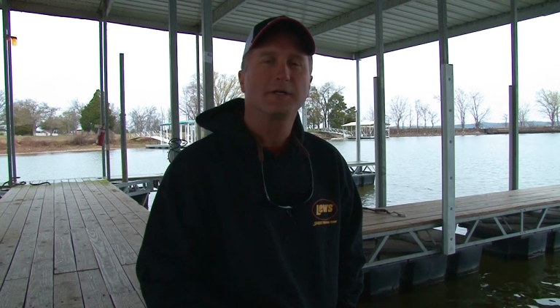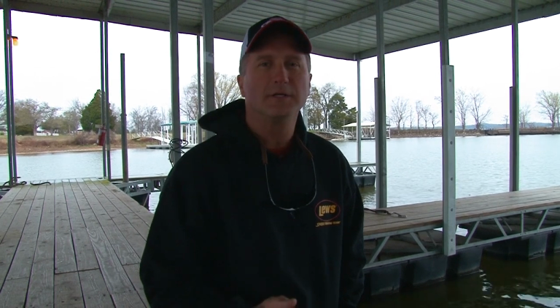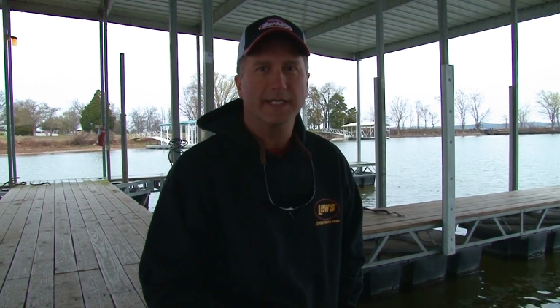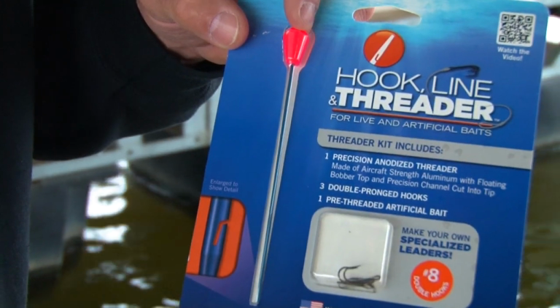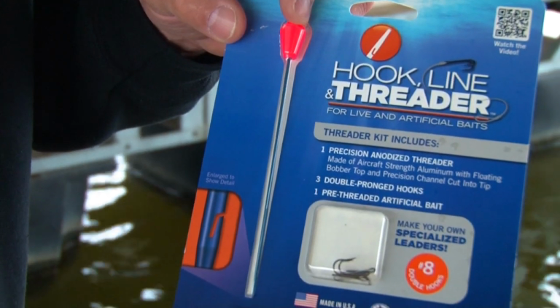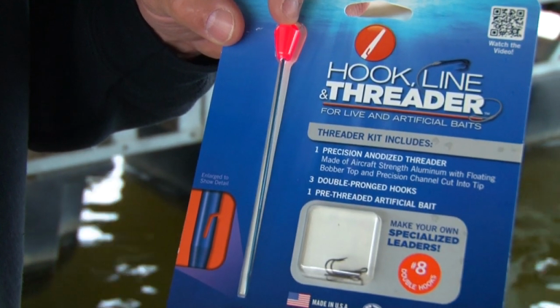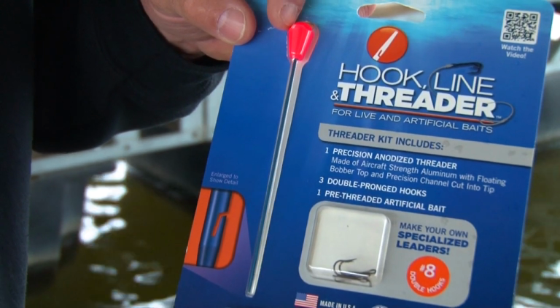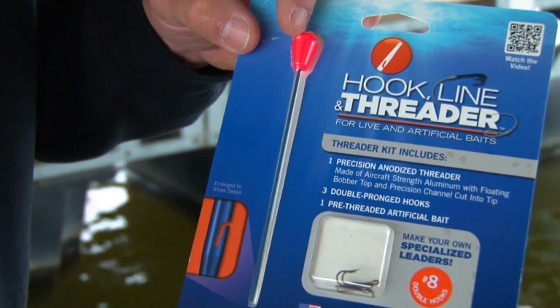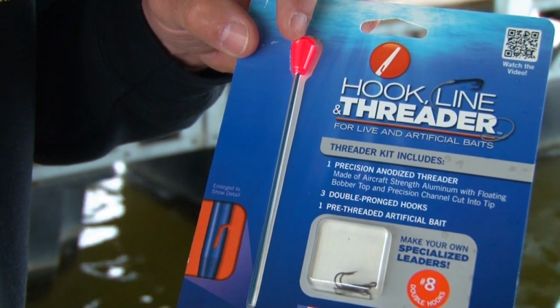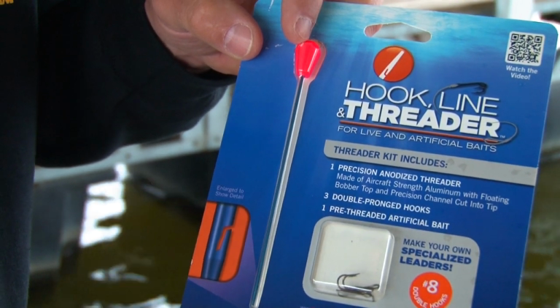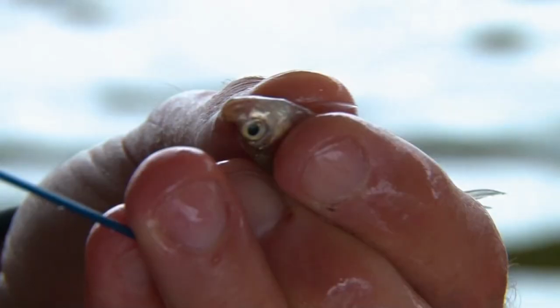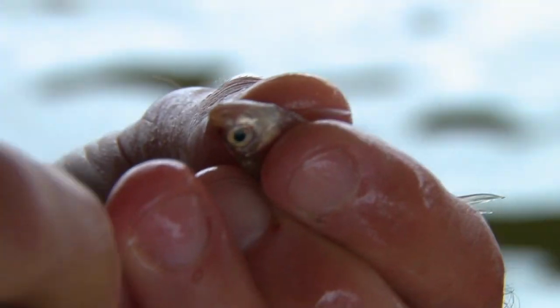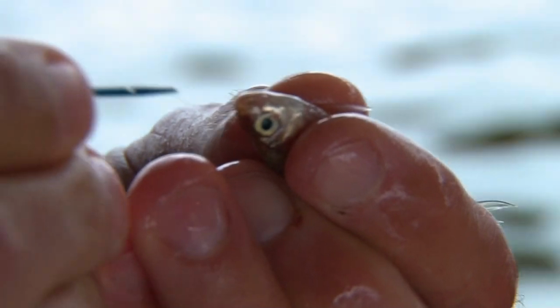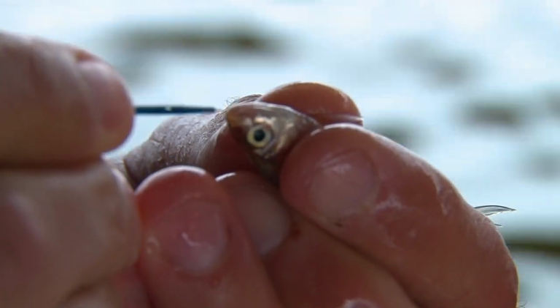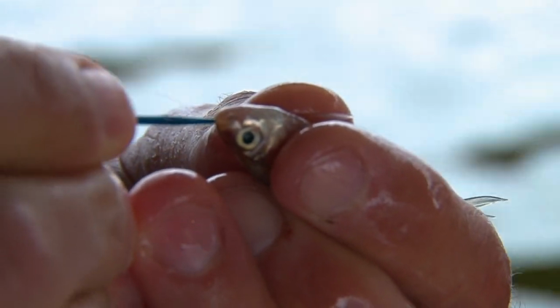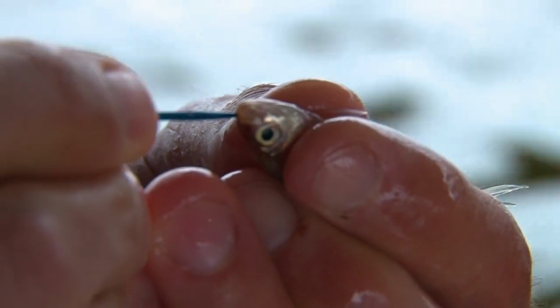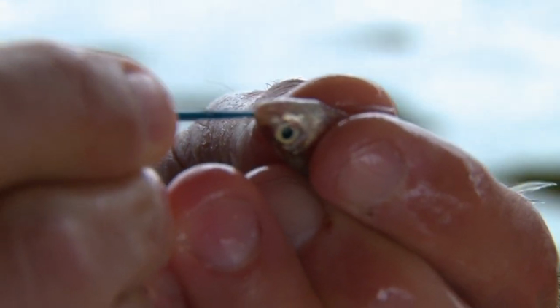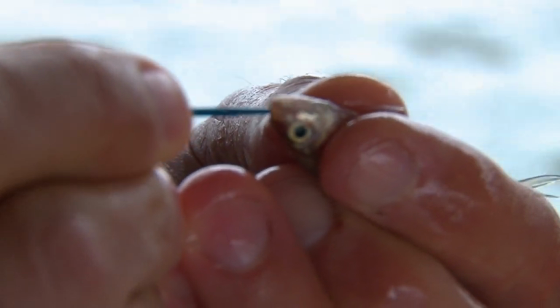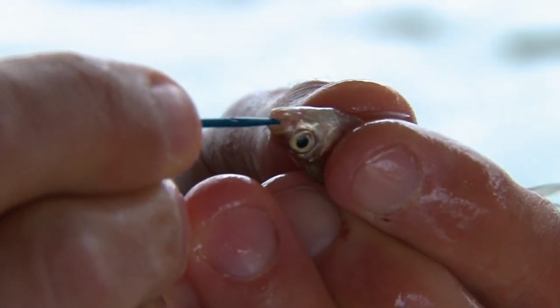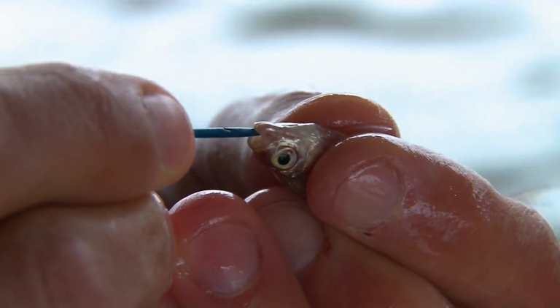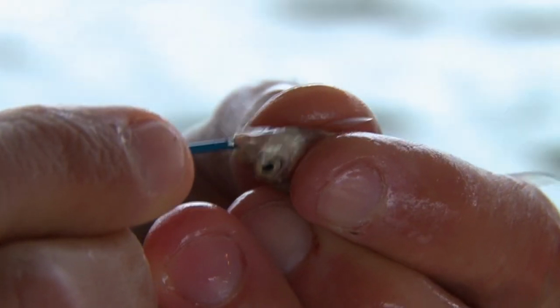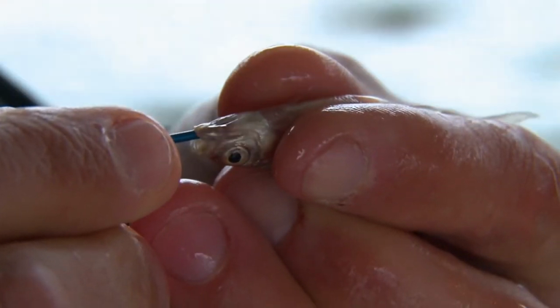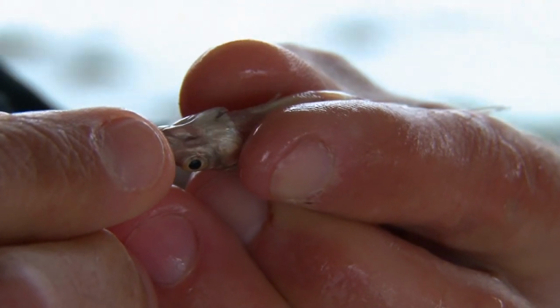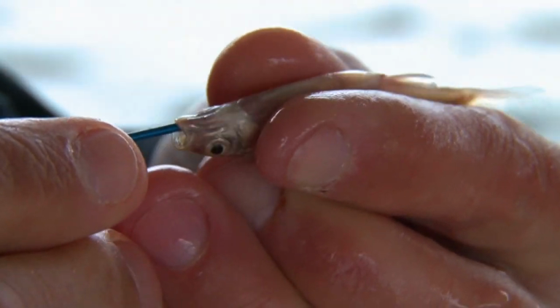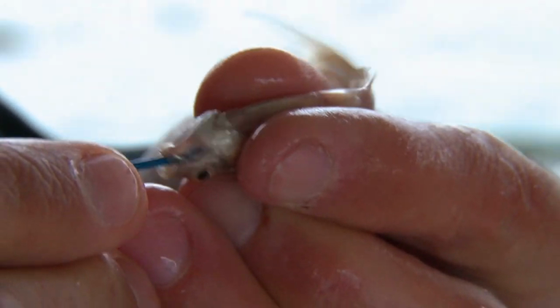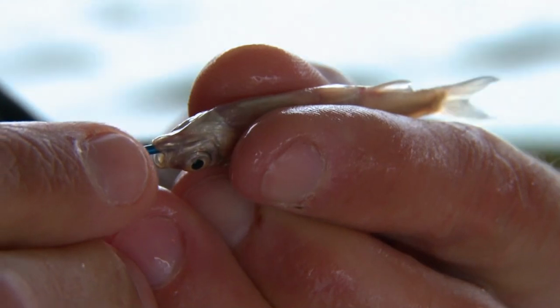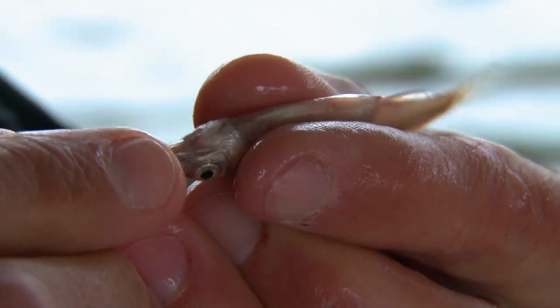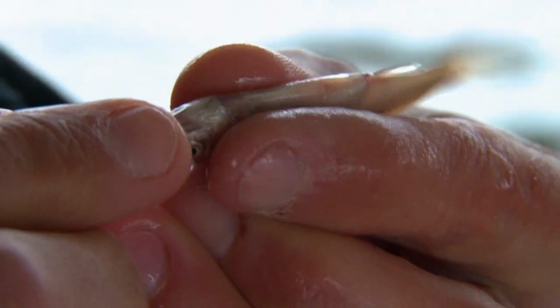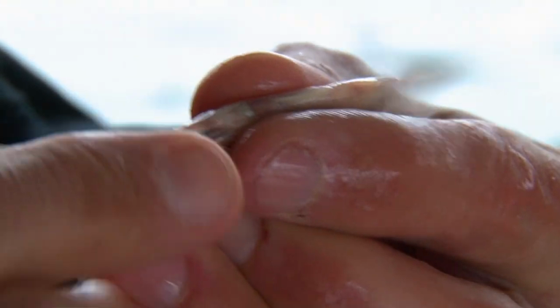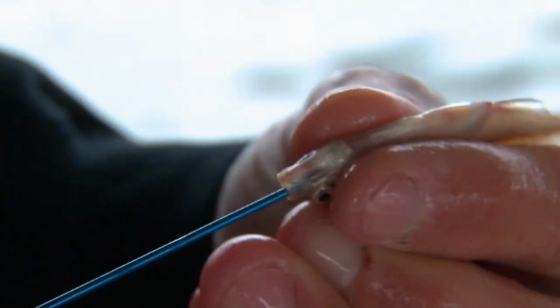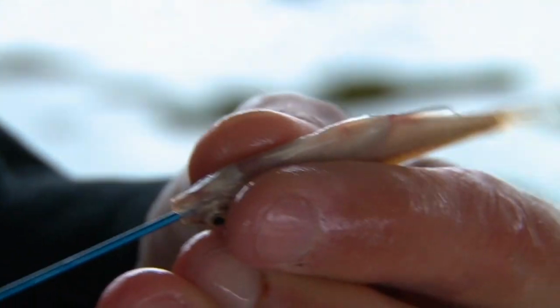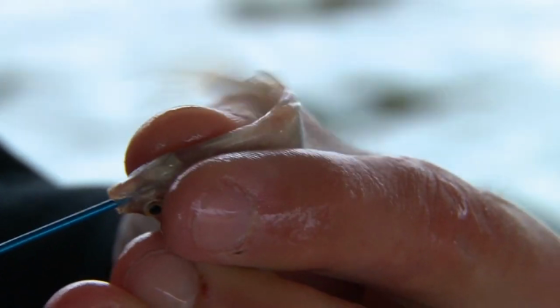It's called the Hook, Line, and Threader. All it is is a tool like this, and what you do is you grab your minnow, you take the tool, you put it through the minnow's mouth, all the way out of its digestive track, out the back end.